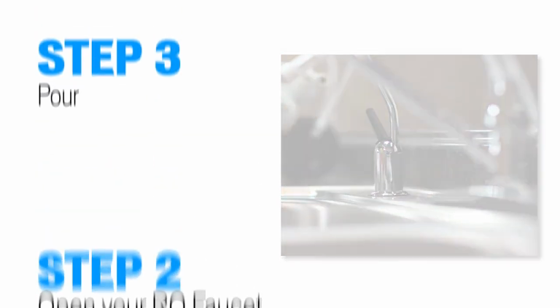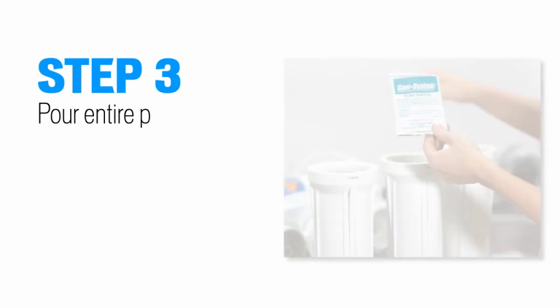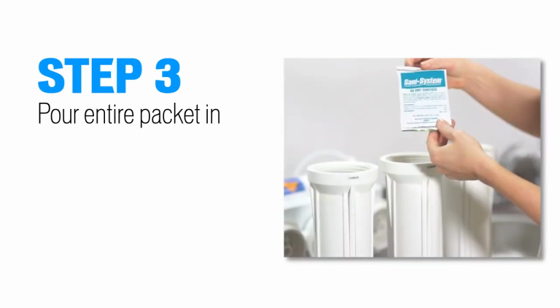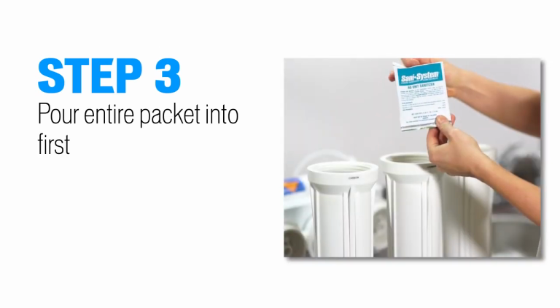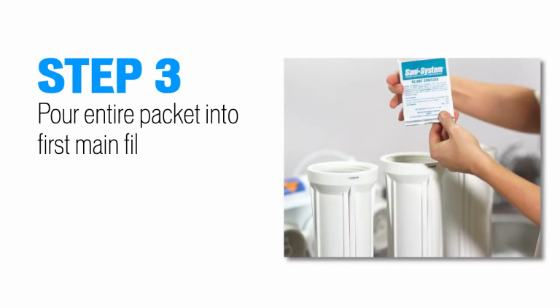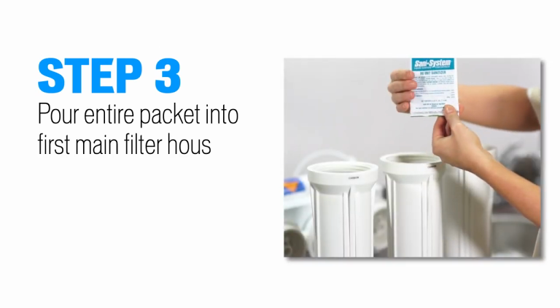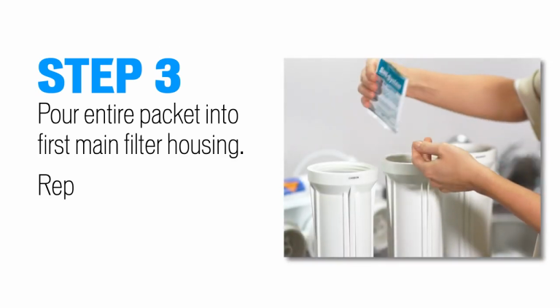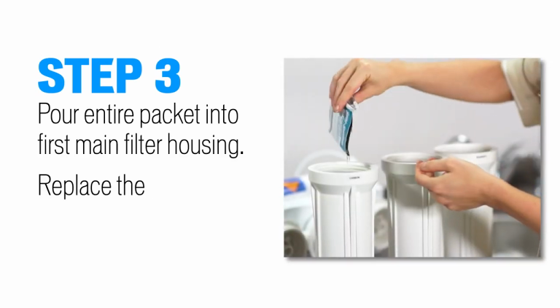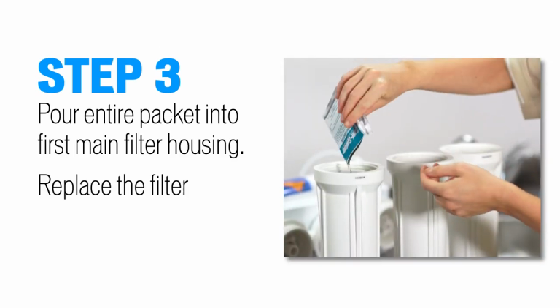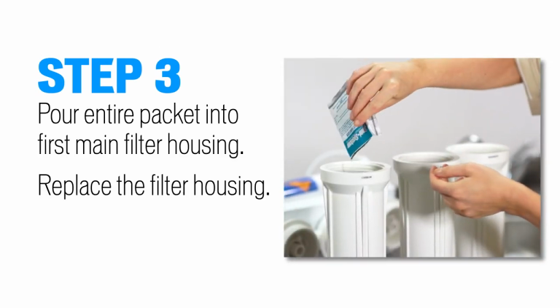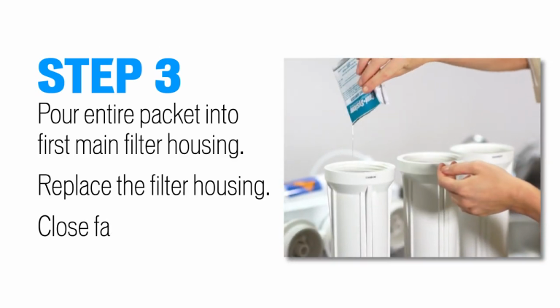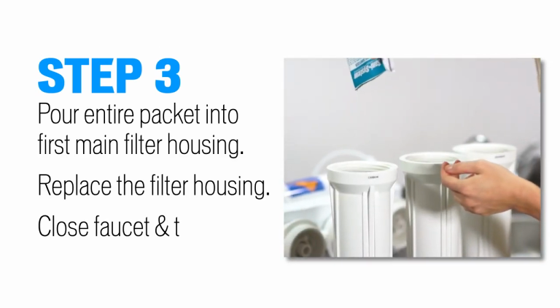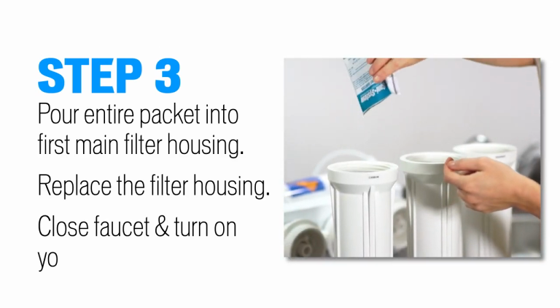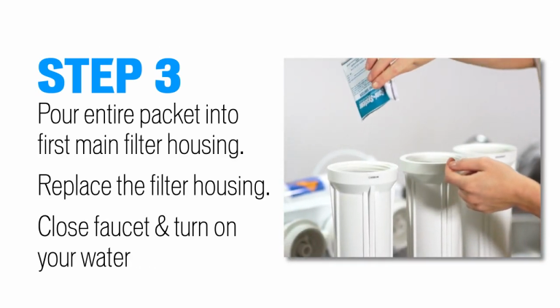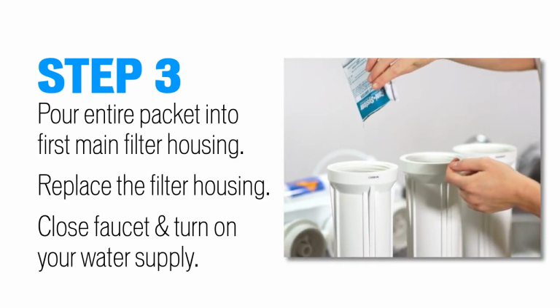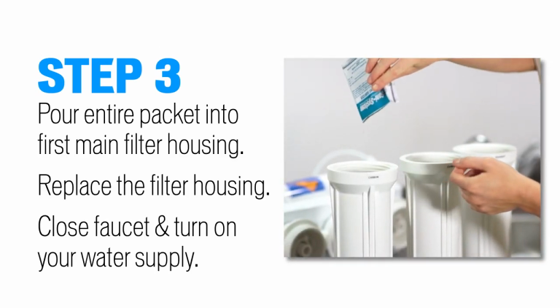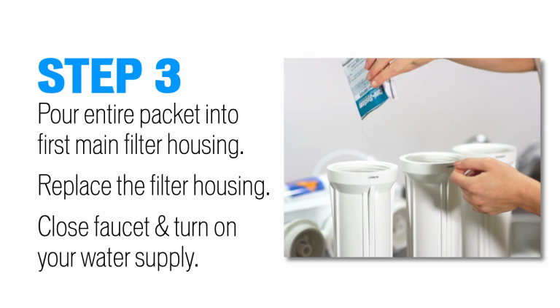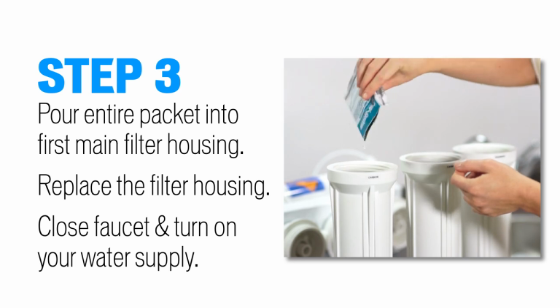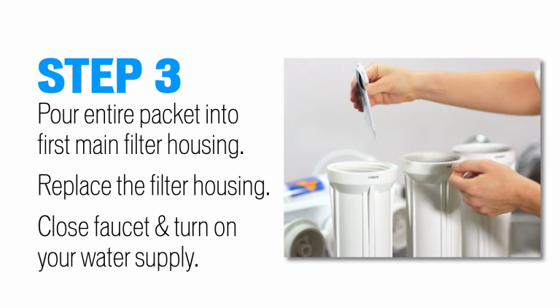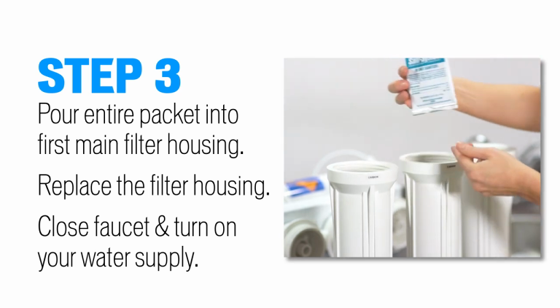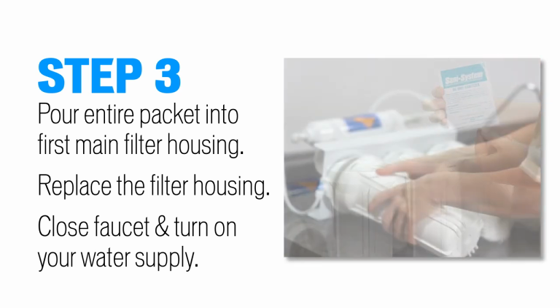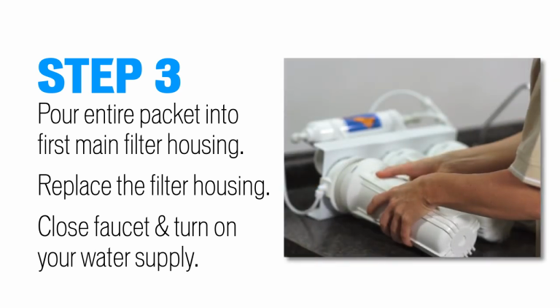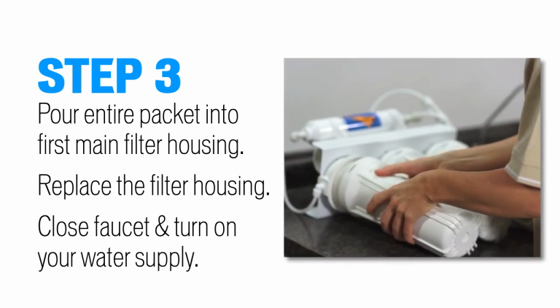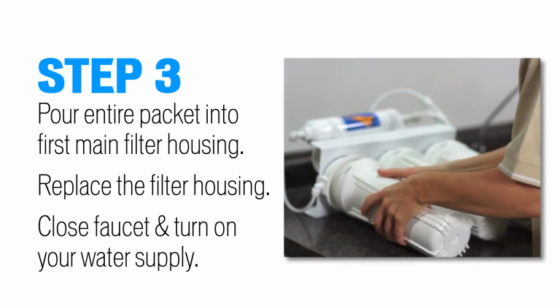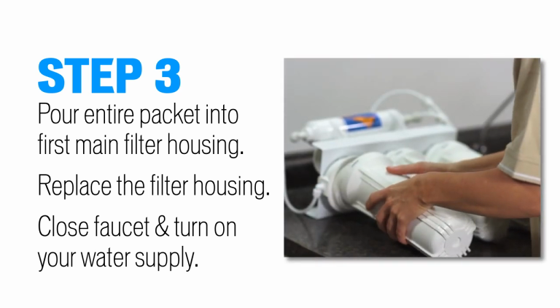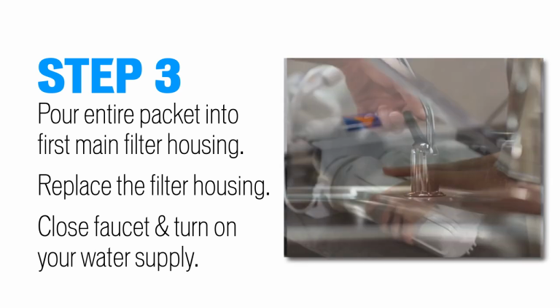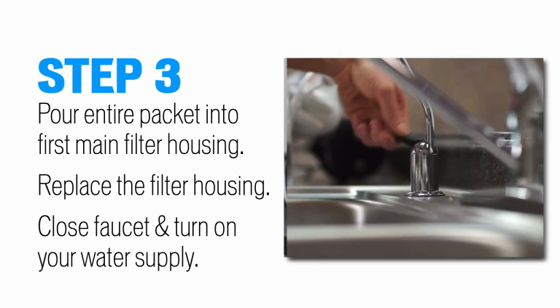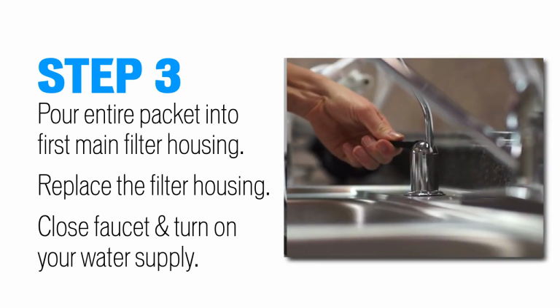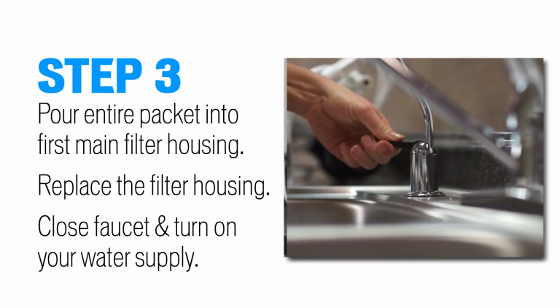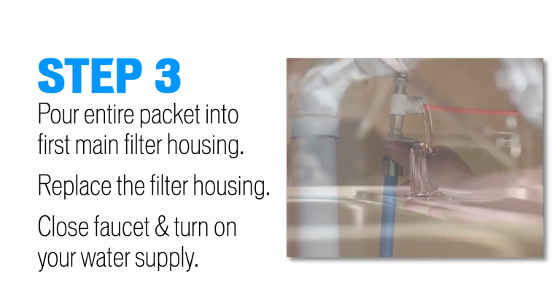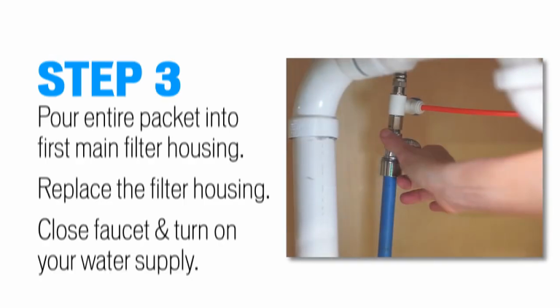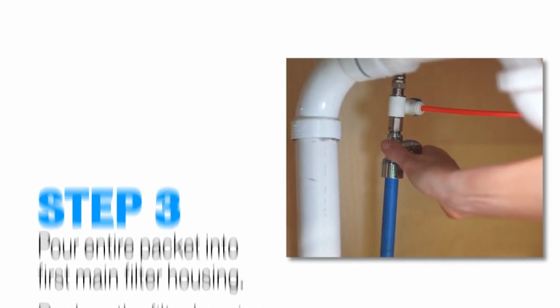Step 3: pour the entire pre-measured packet directly into the first main housing on your unit. Replace the filter housing, then close your faucet and turn on your water supply.